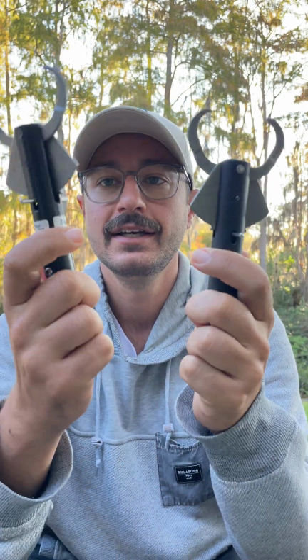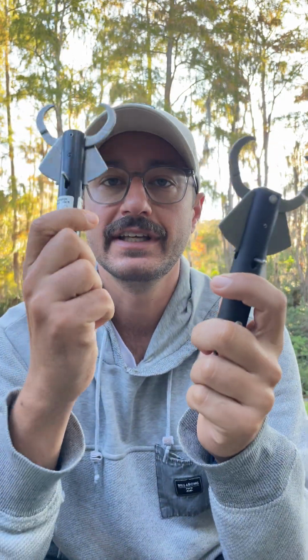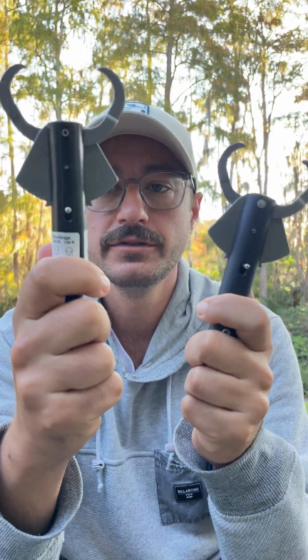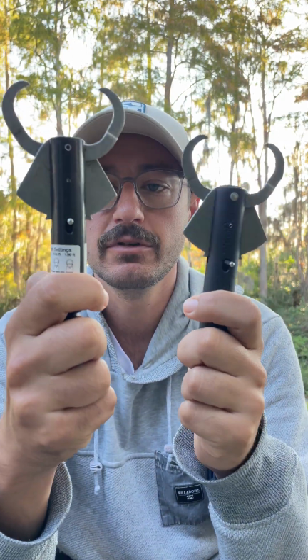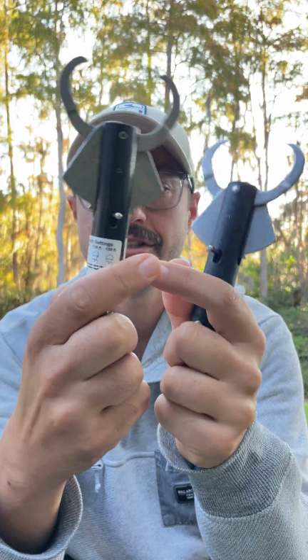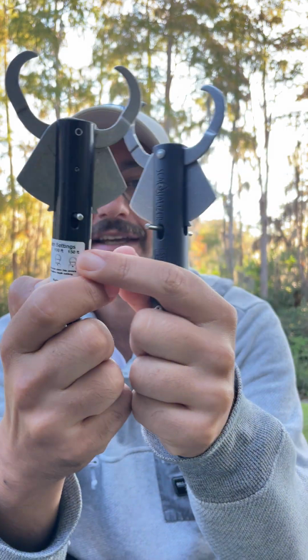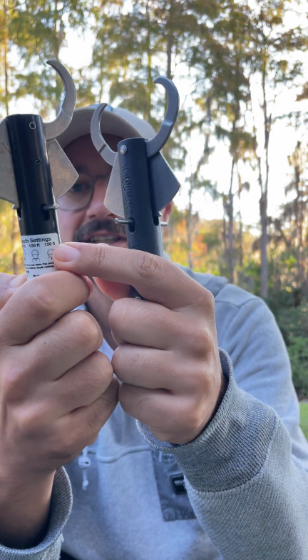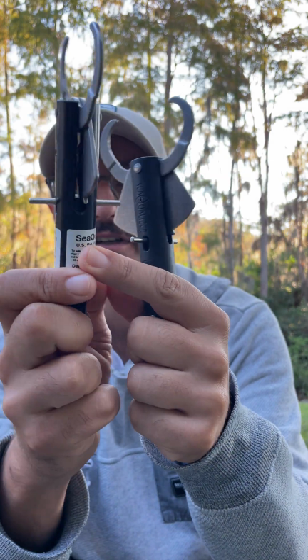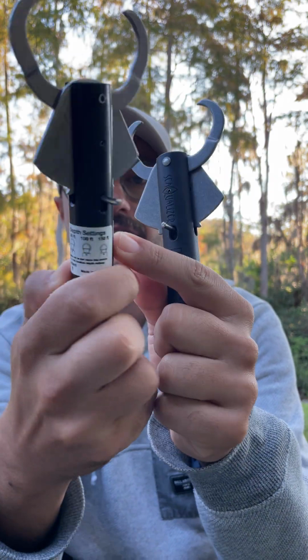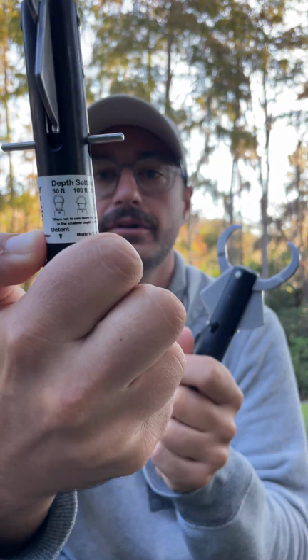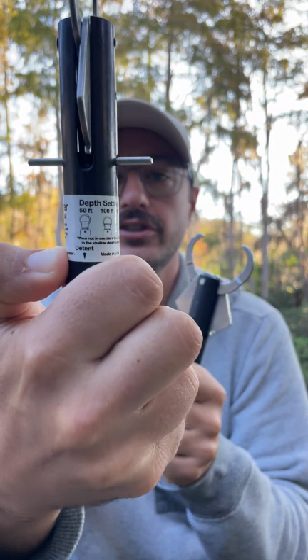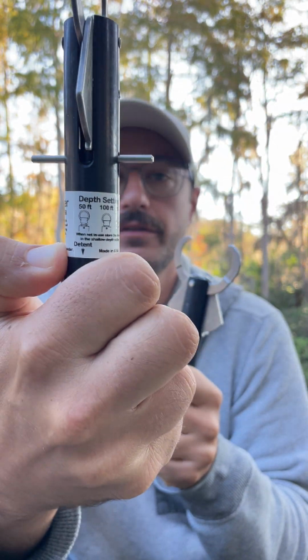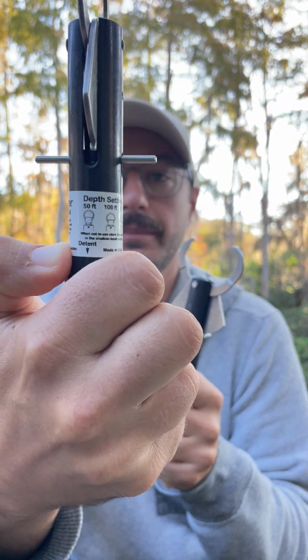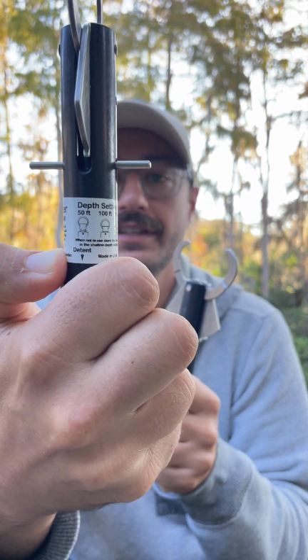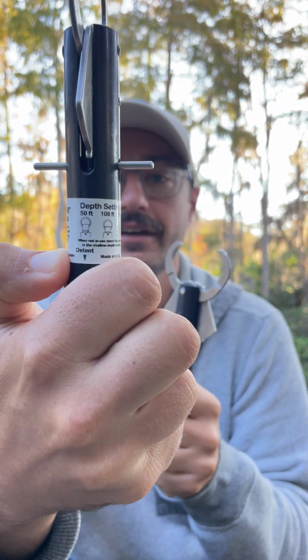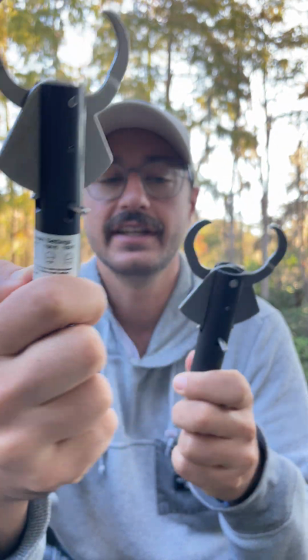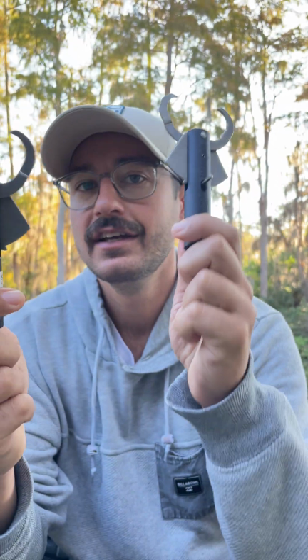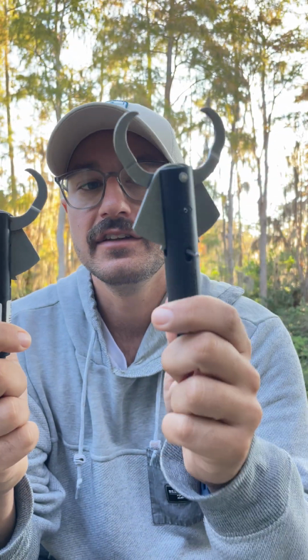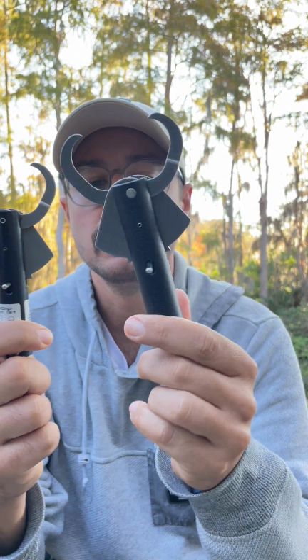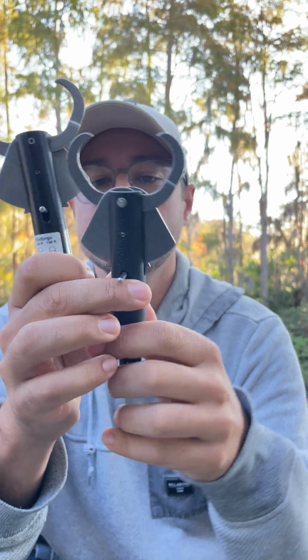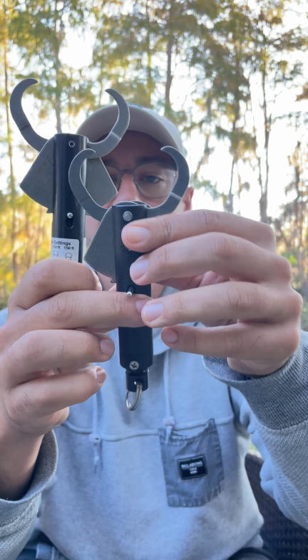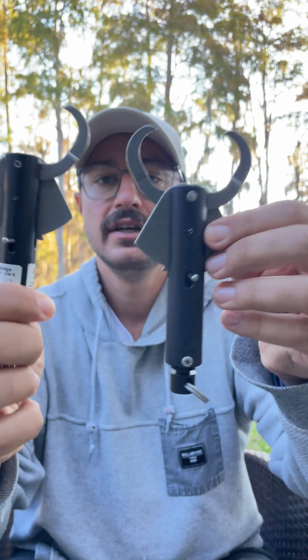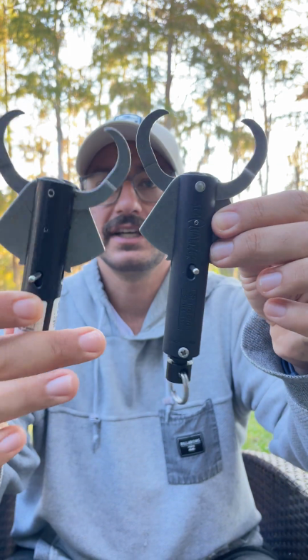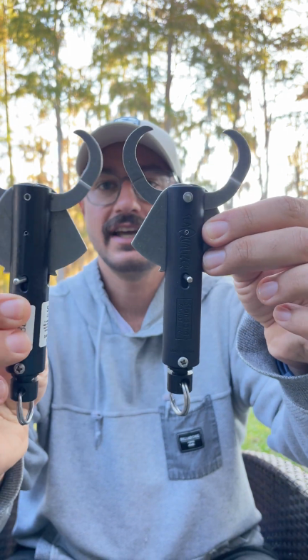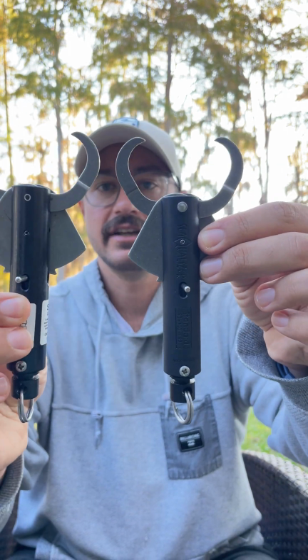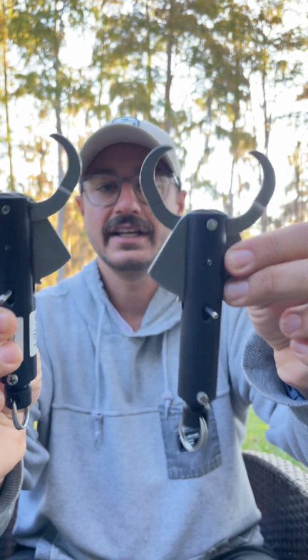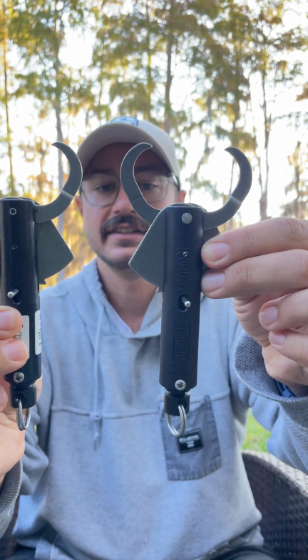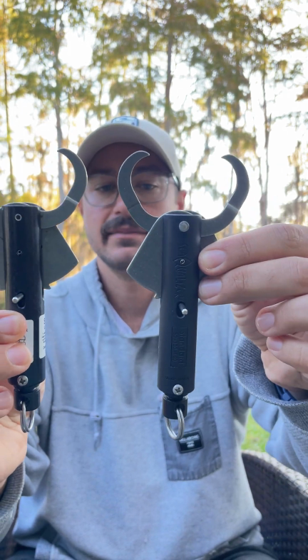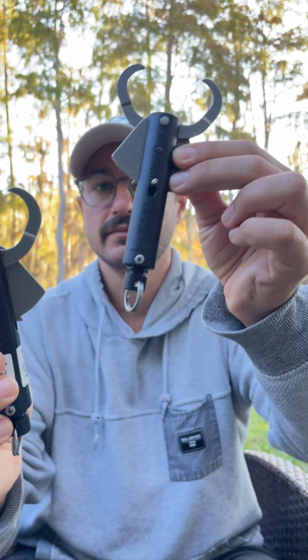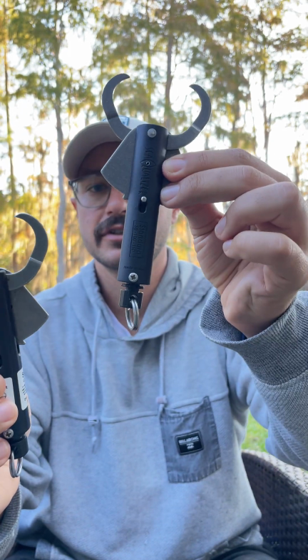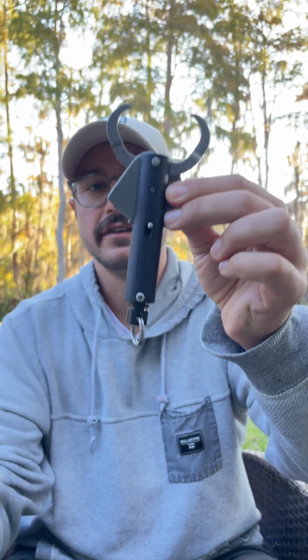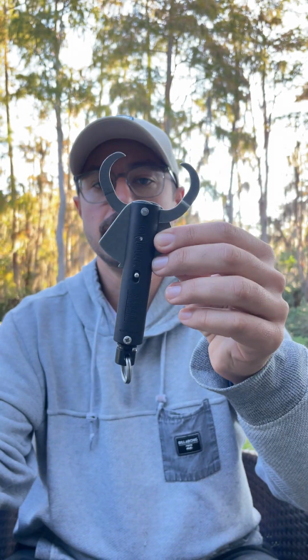The old sequelizer had a sticker and label that showed the depth settings and how to set it. The new one does not. Besides that, they are exactly the same, but I'll show you on the new one.